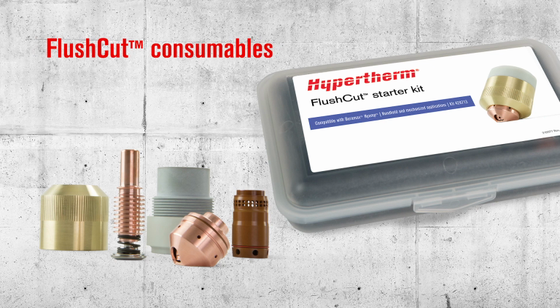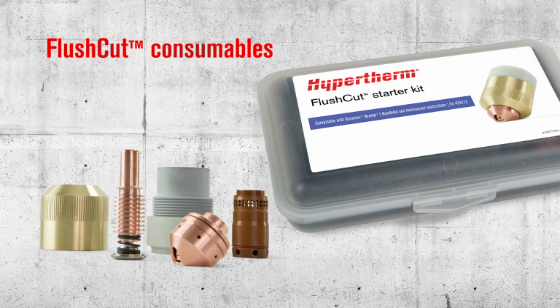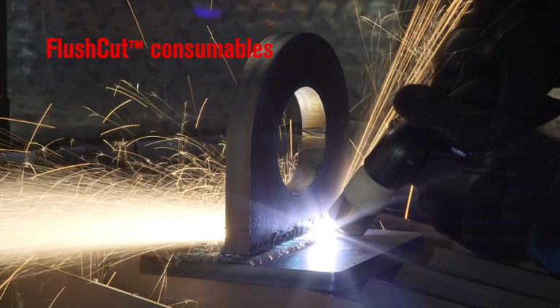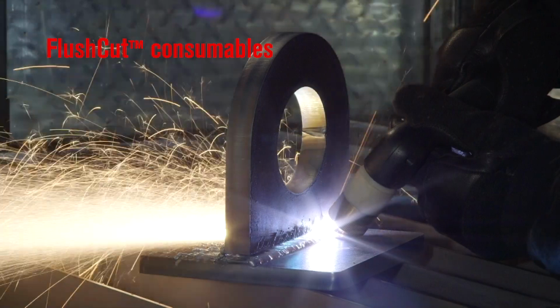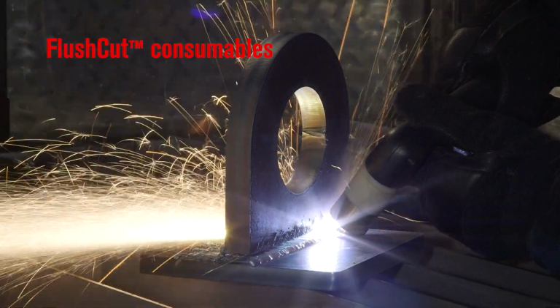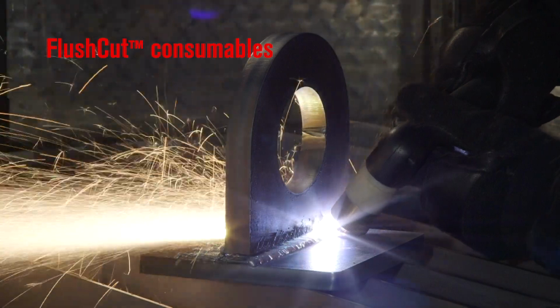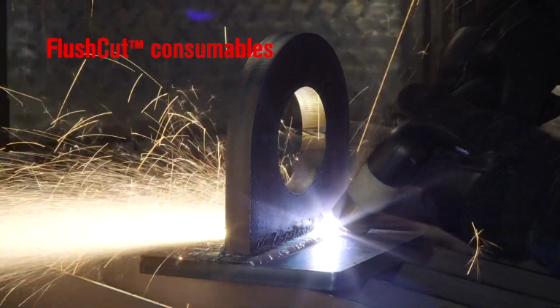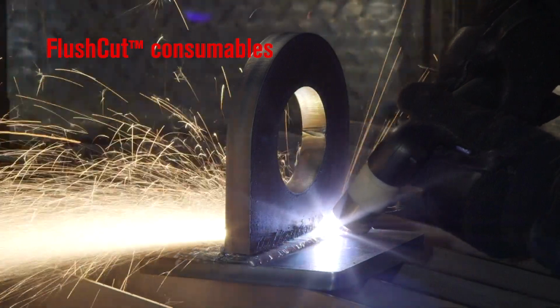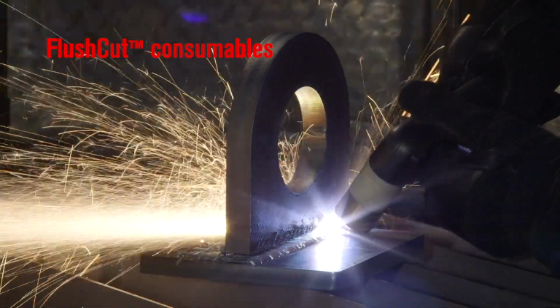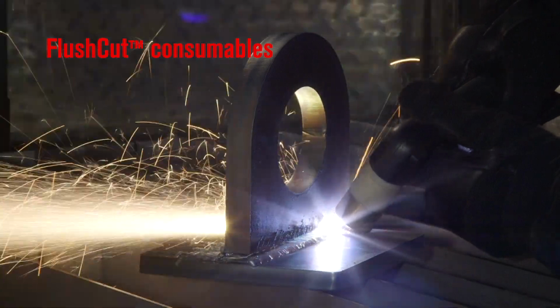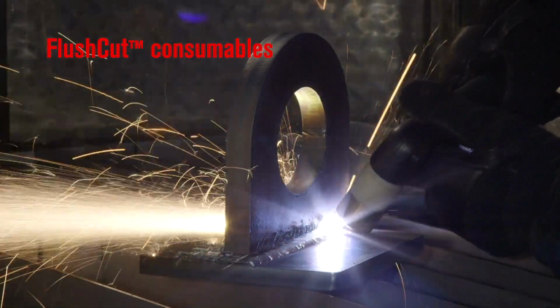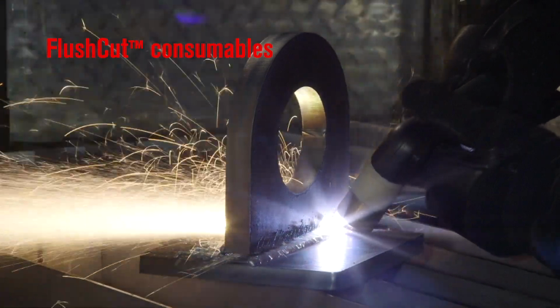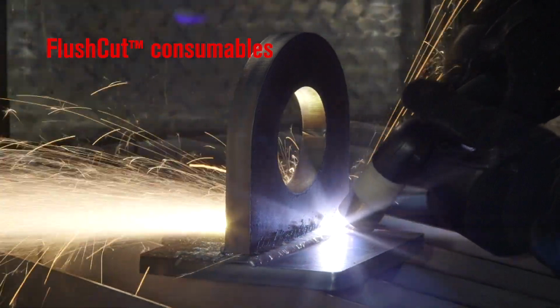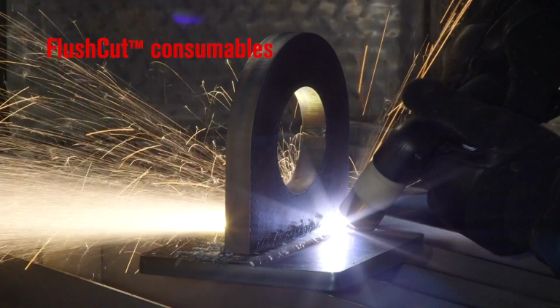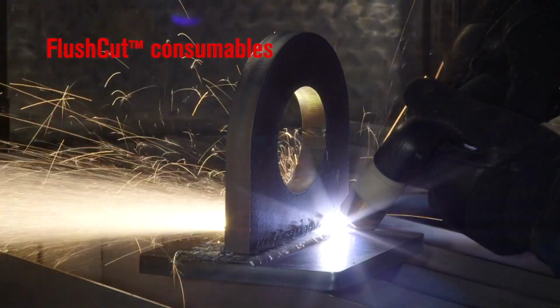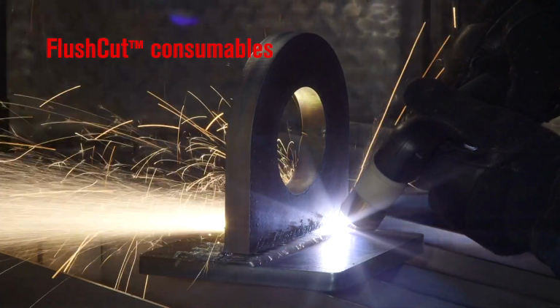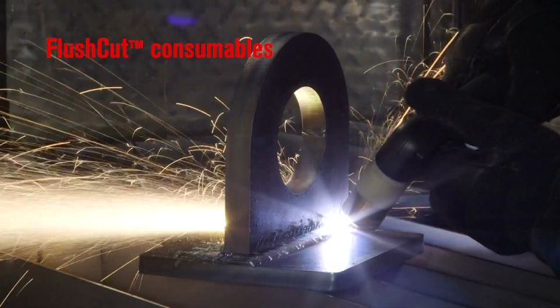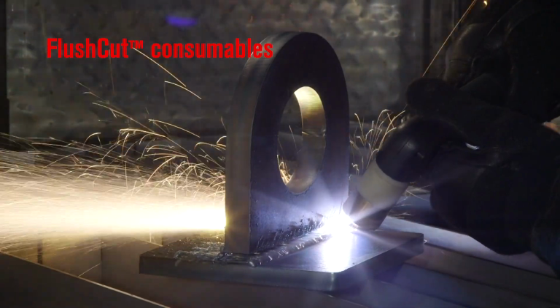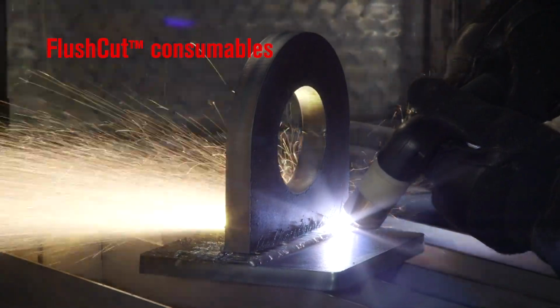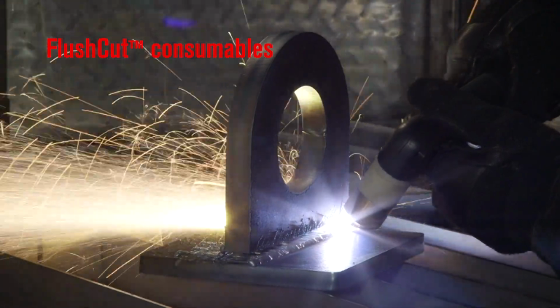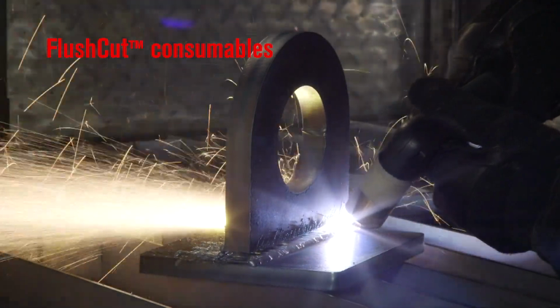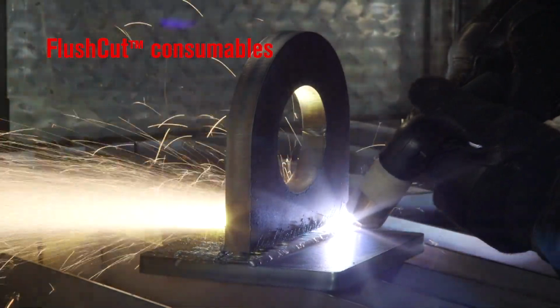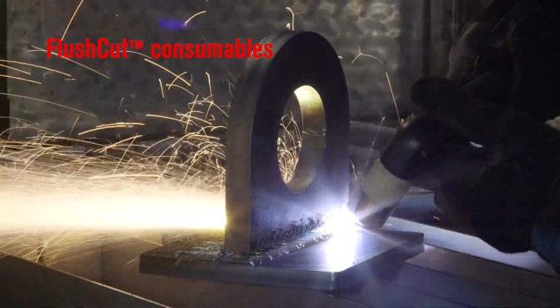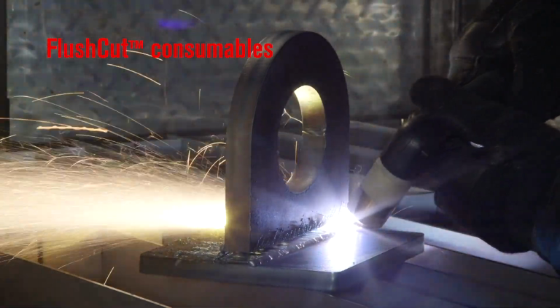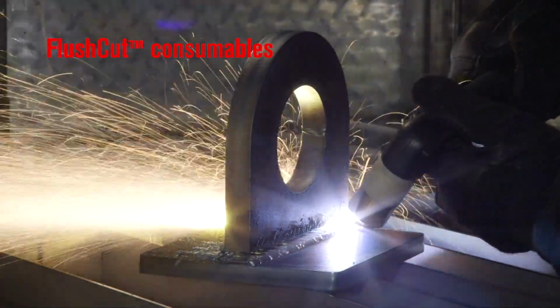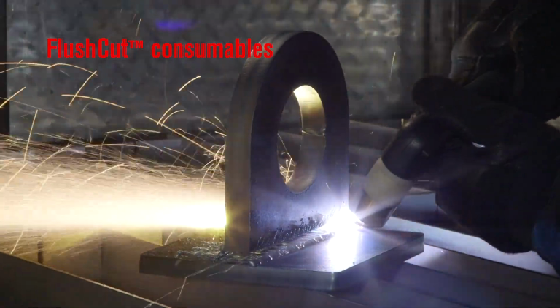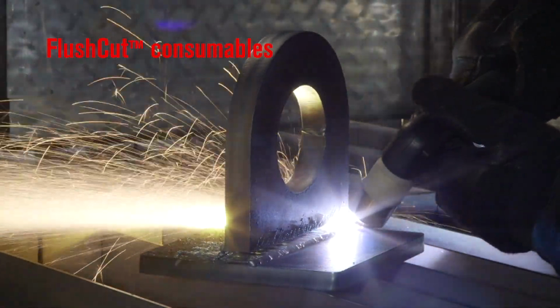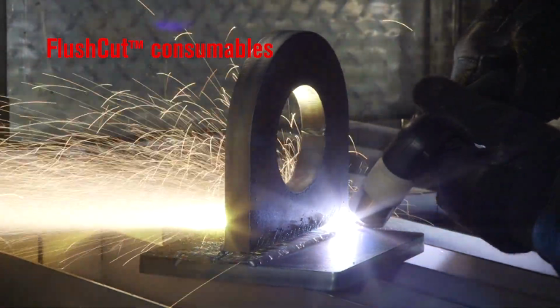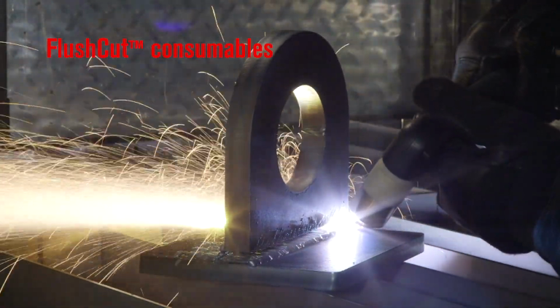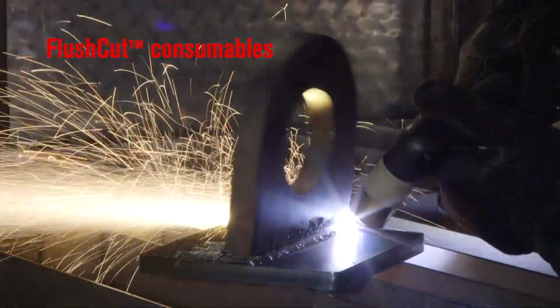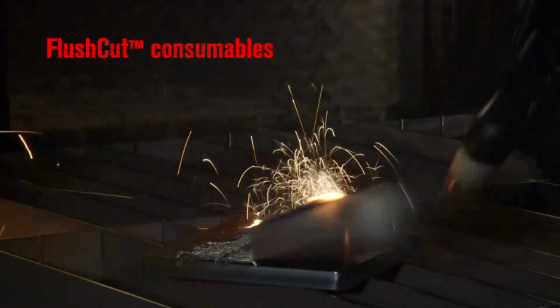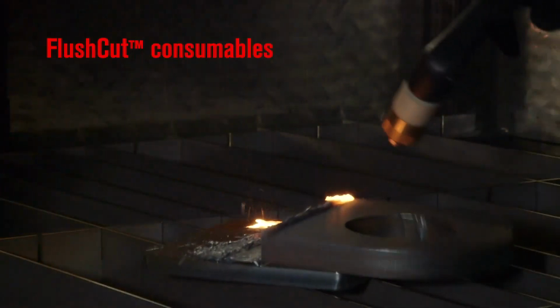Flush cut consumables cut closer or more flush to the base than standard consumables, significantly reducing grinding. With flush cut consumables, you'll be able to reuse temporary weld supports and lifting attachments.